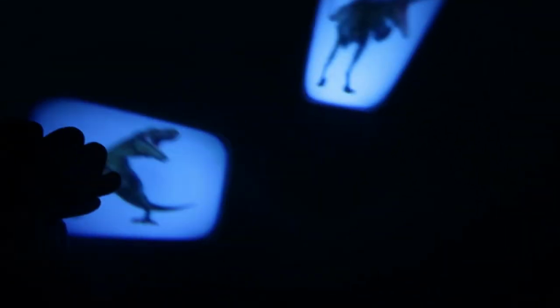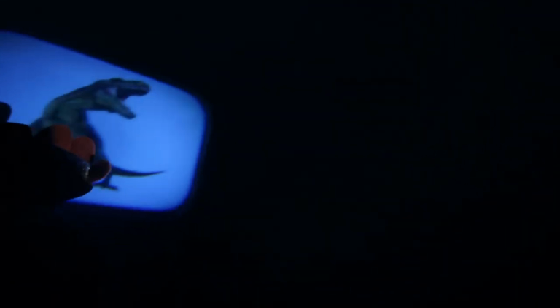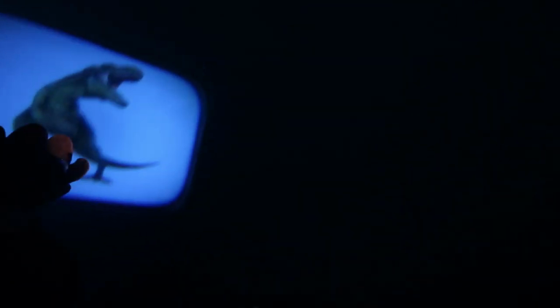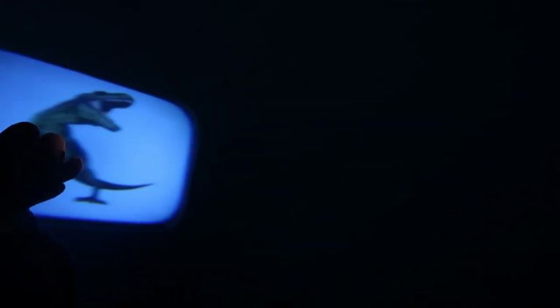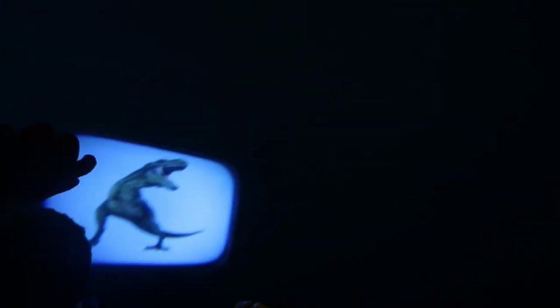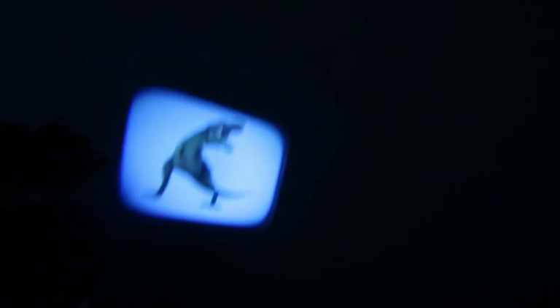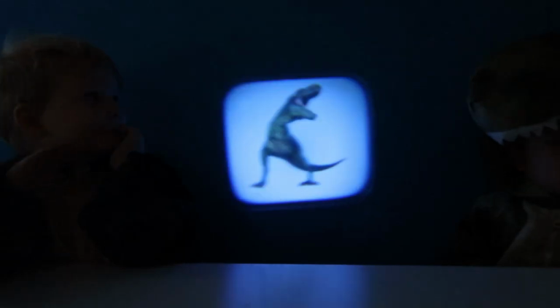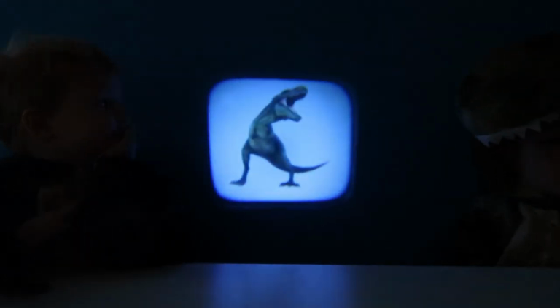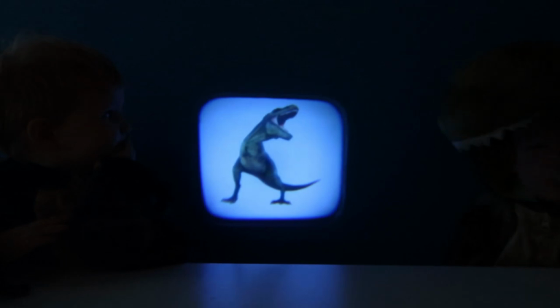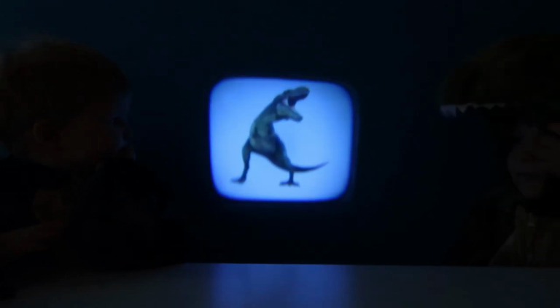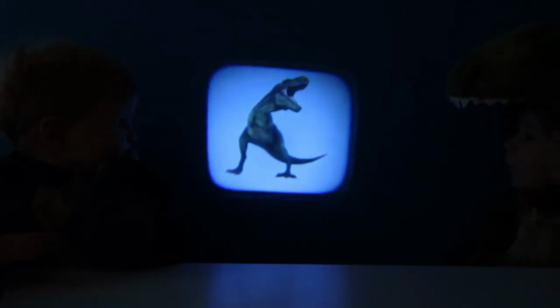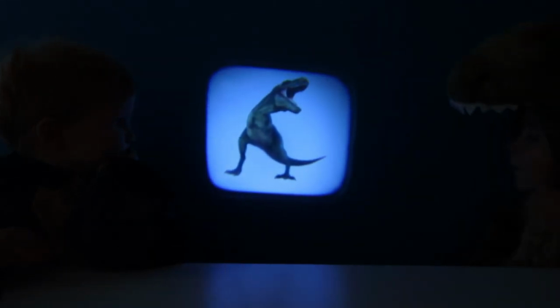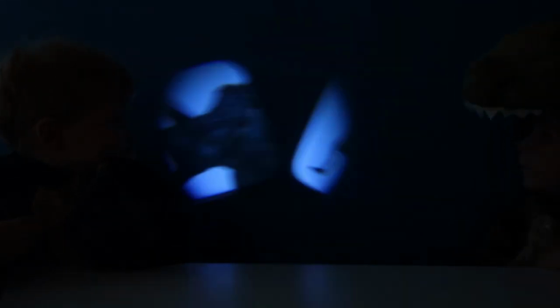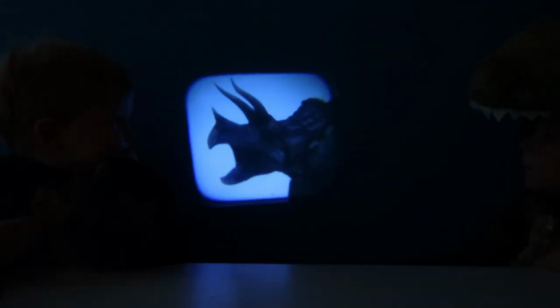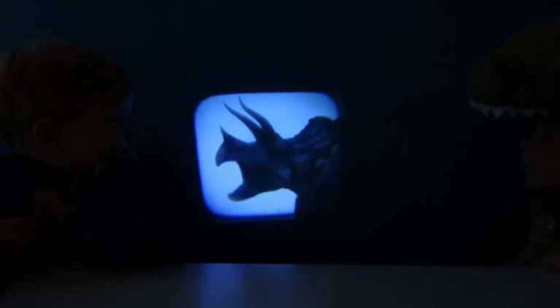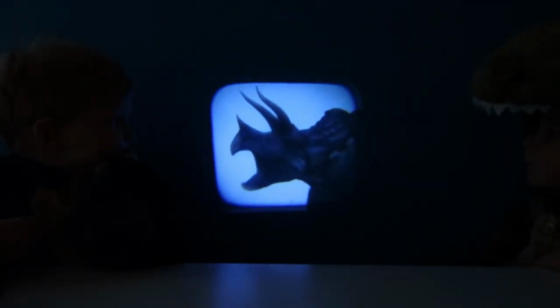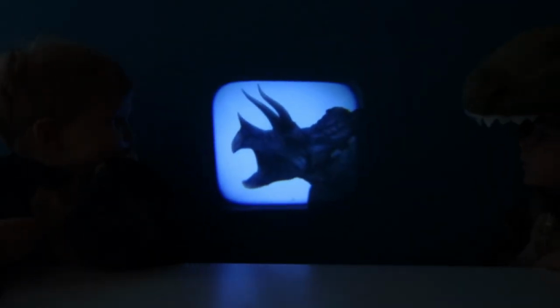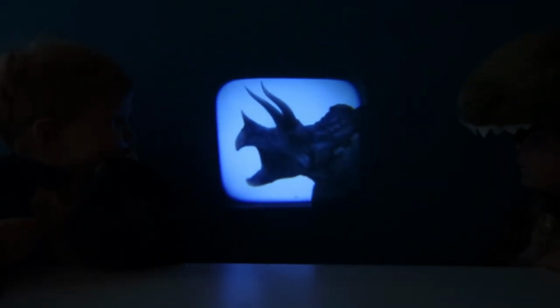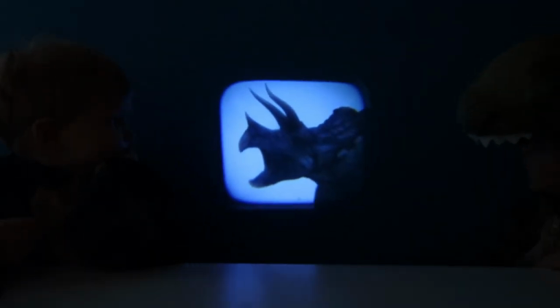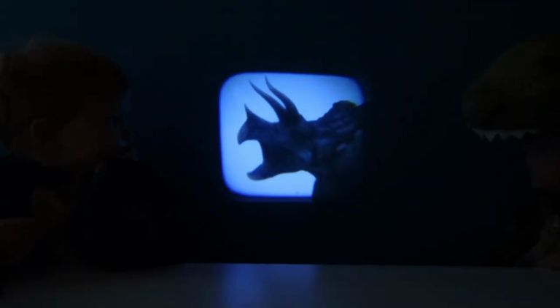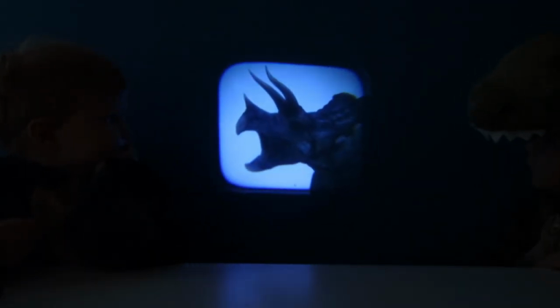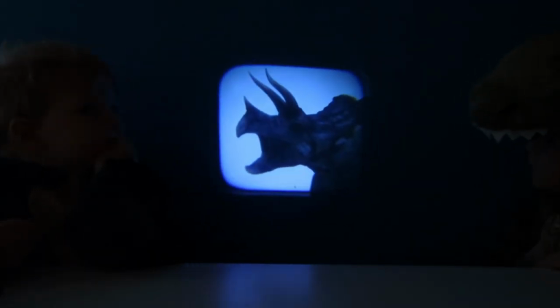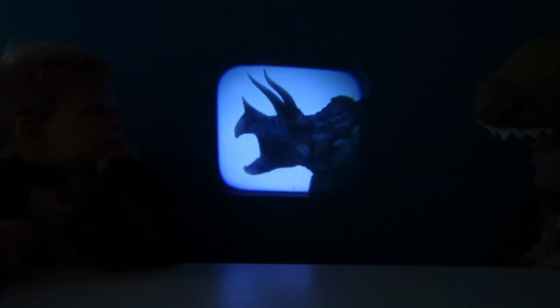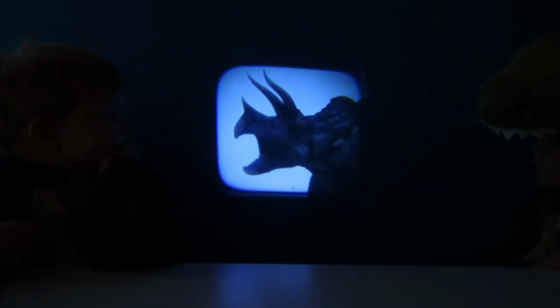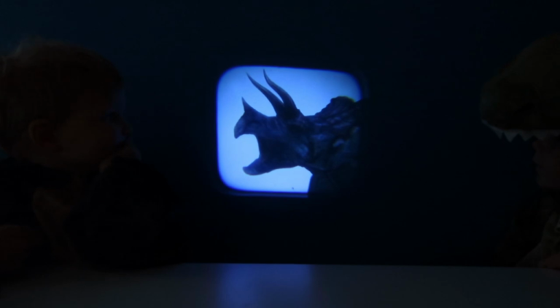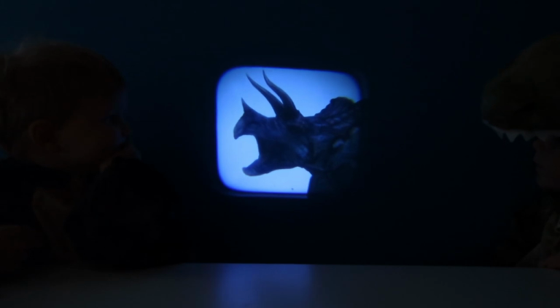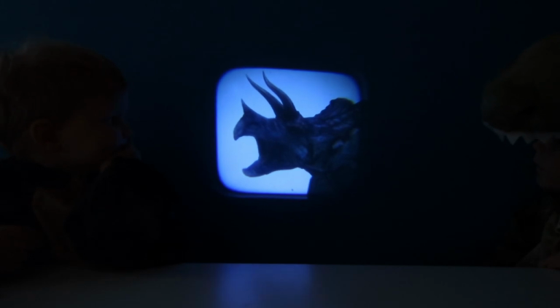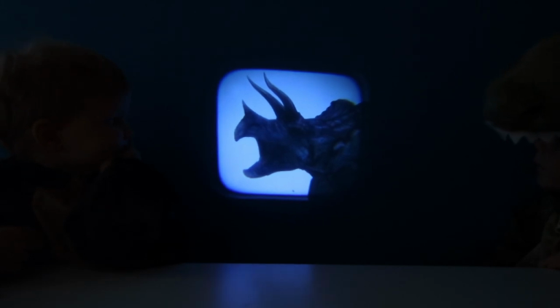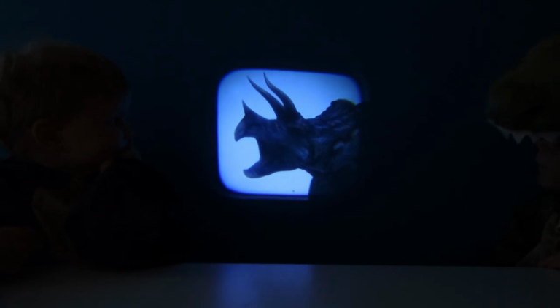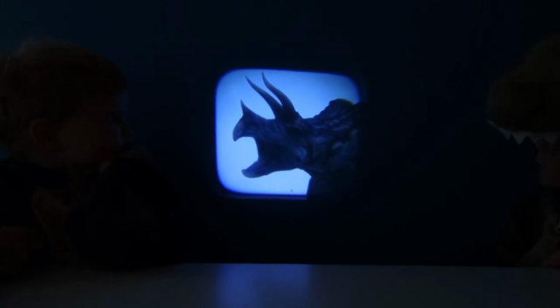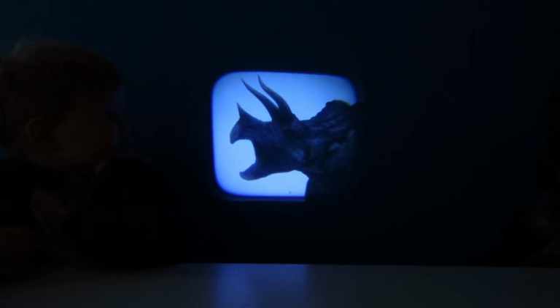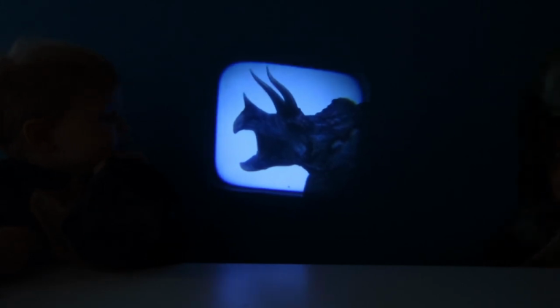Those are so awesome! We've got a T-Rex! Who knows what that is? T-Rex!